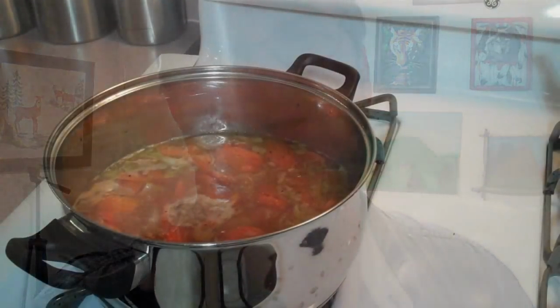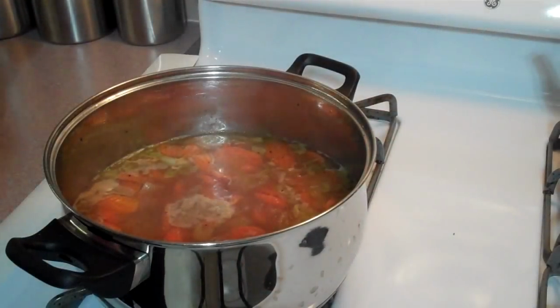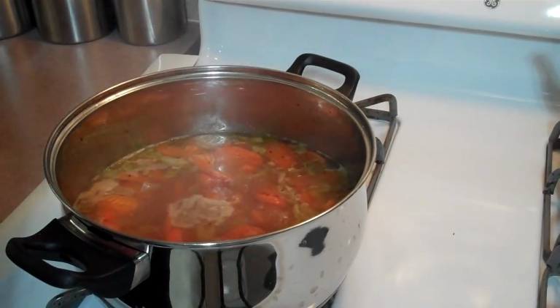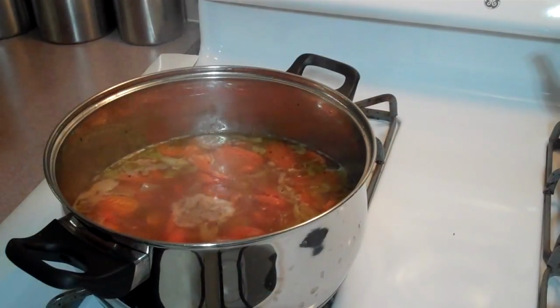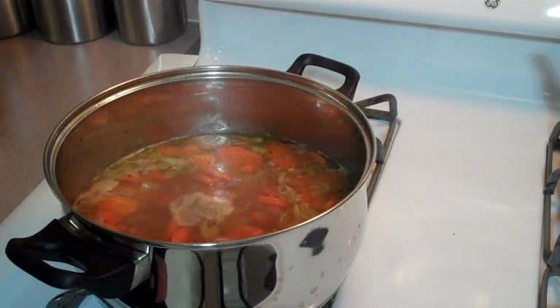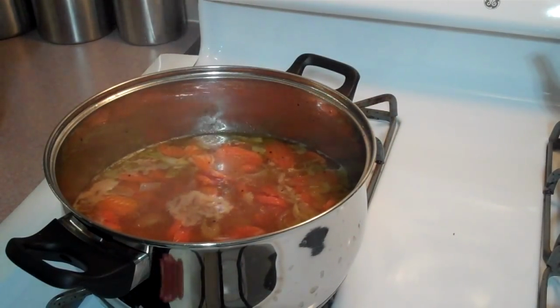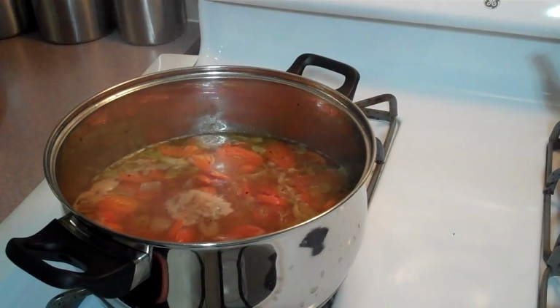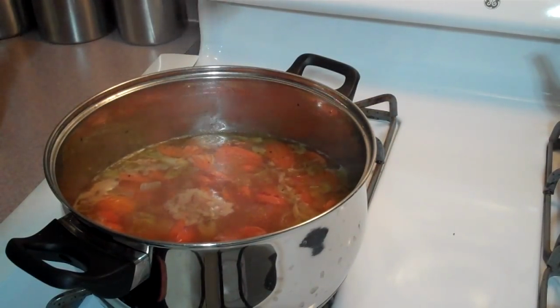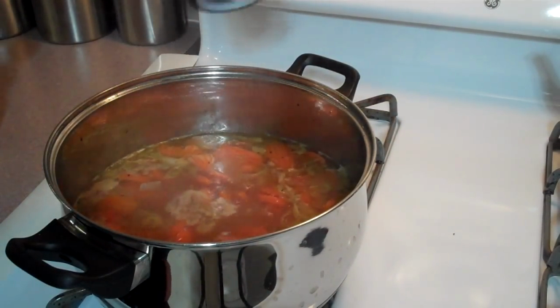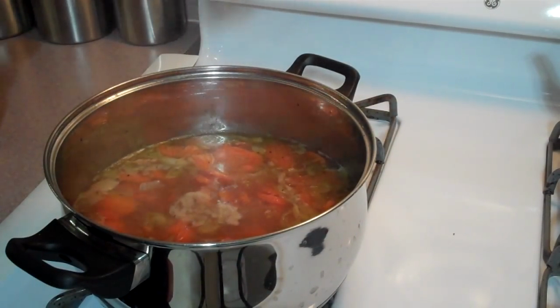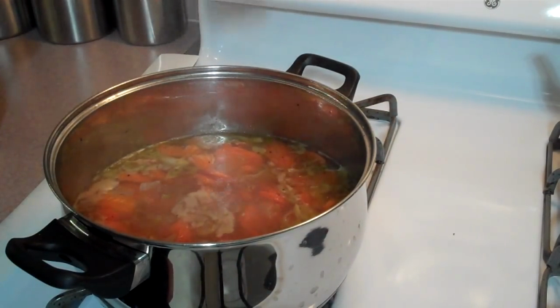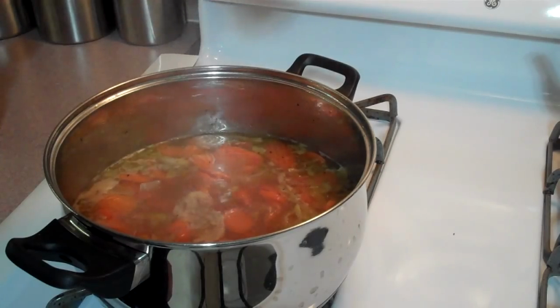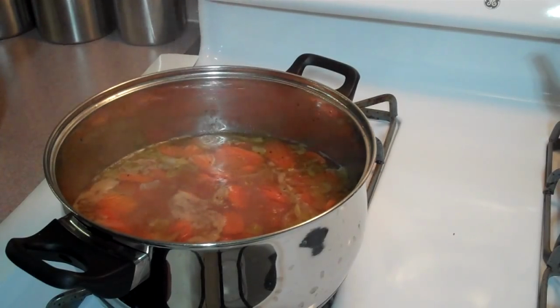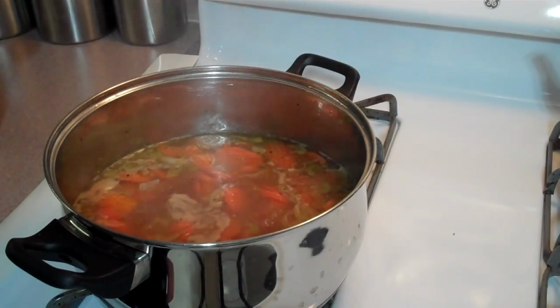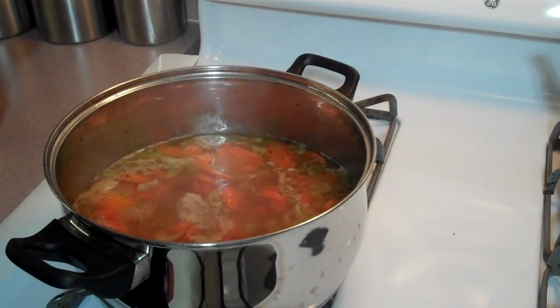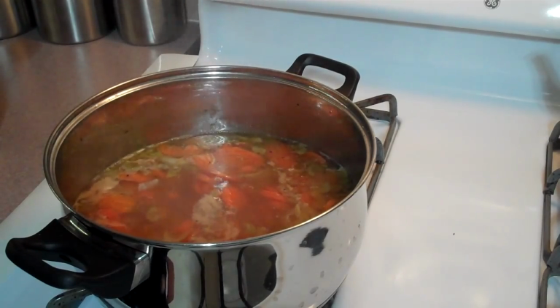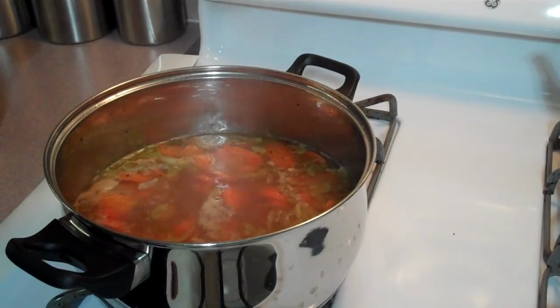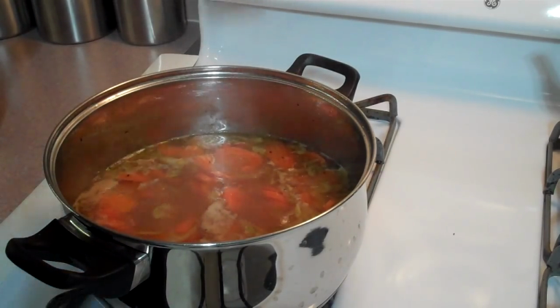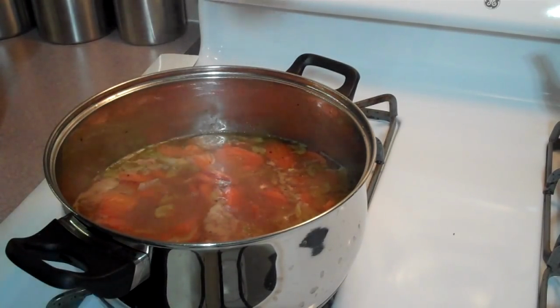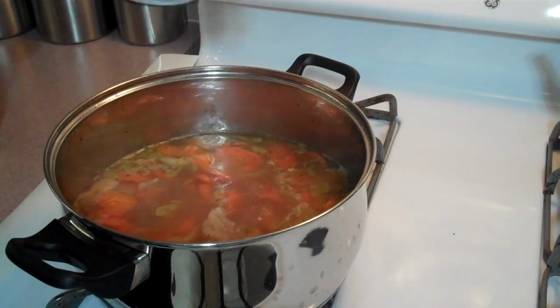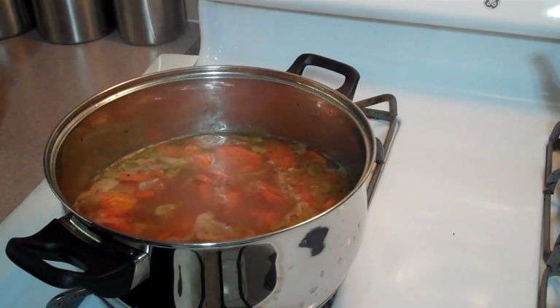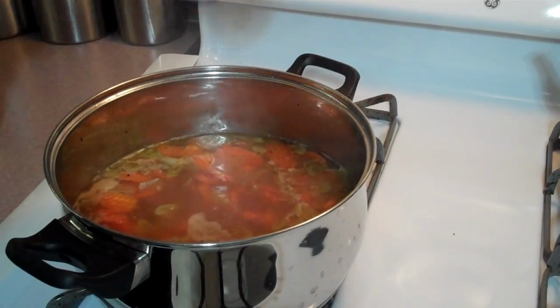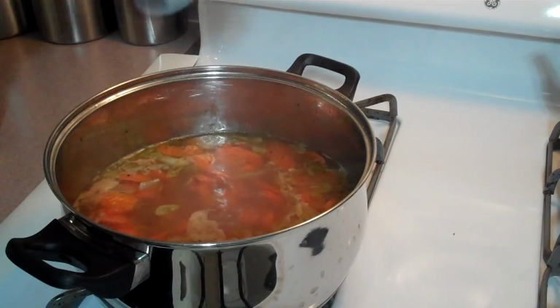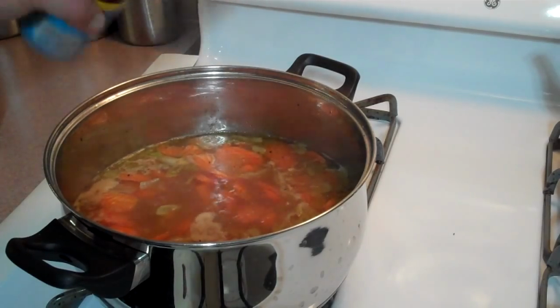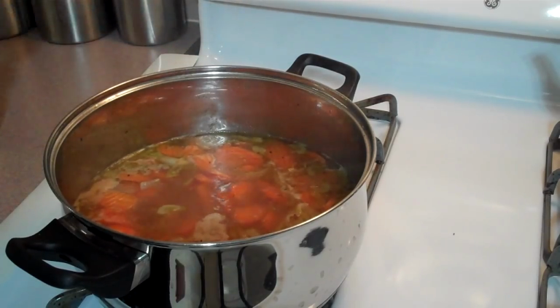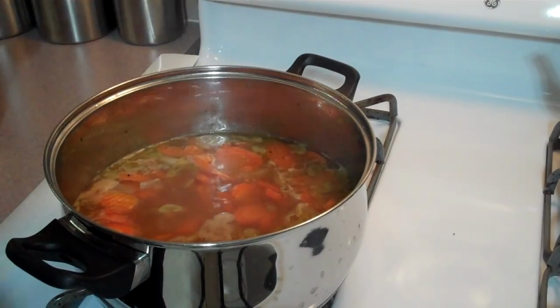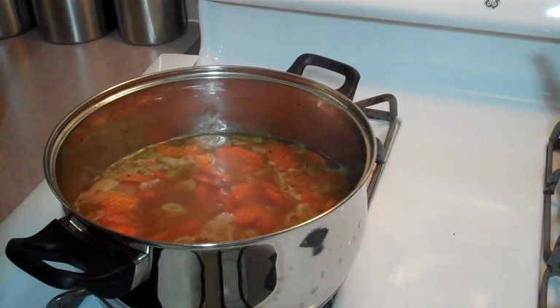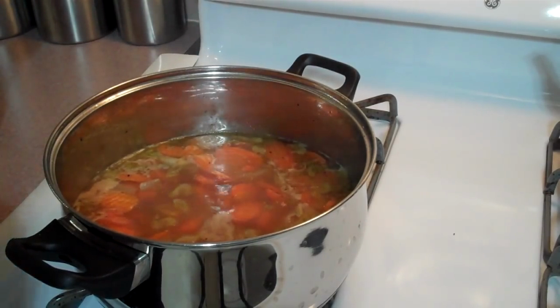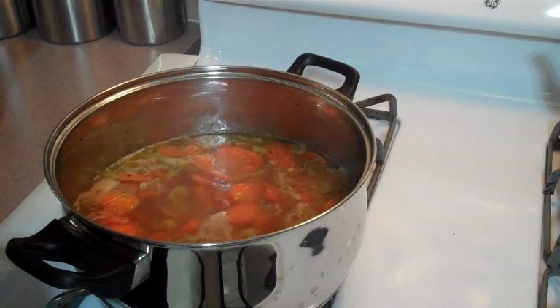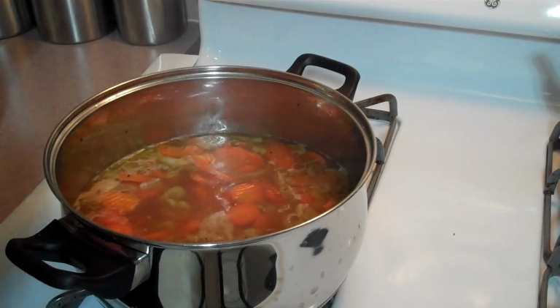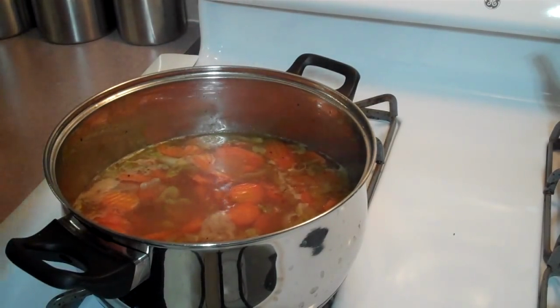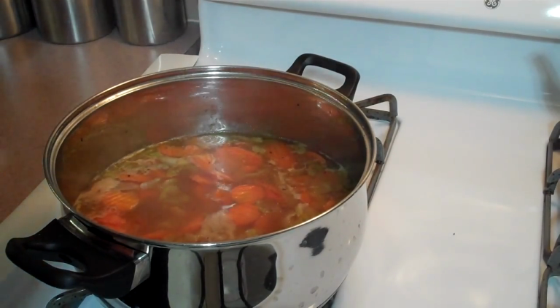I added a little salt and pepper in the beginning. I'm going to add a little more salt for flavor — the first time was to bring out the flavor of the vegetables while I was sautéing them. And some black pepper.